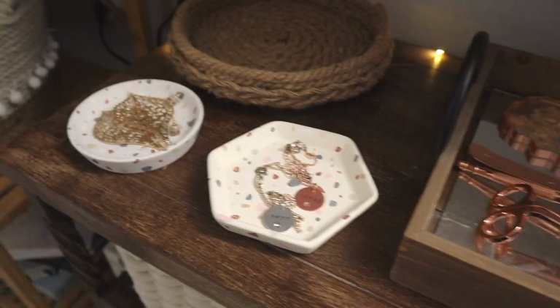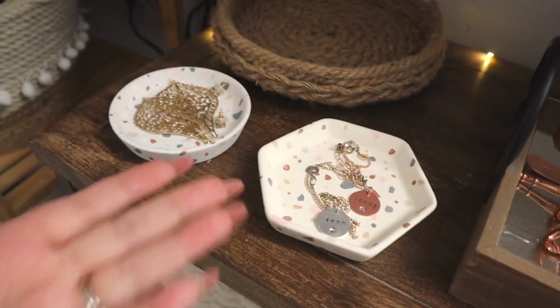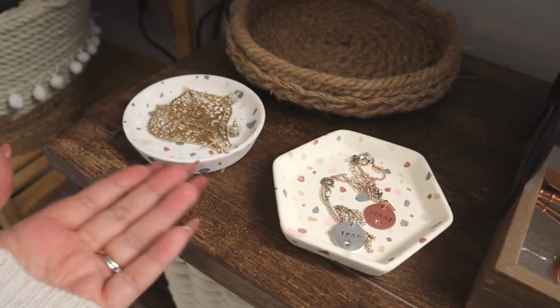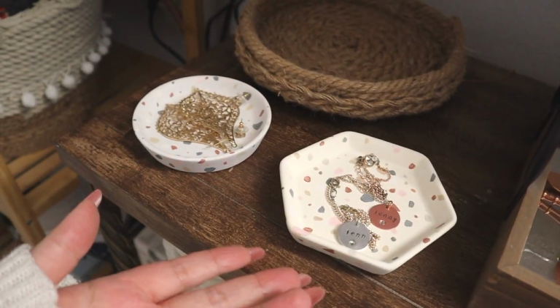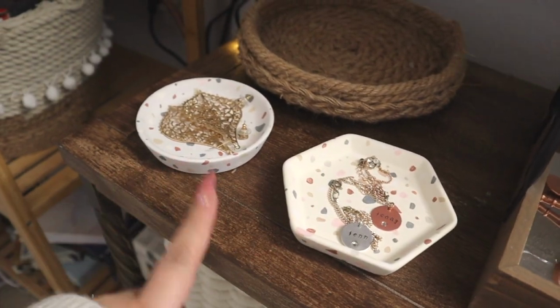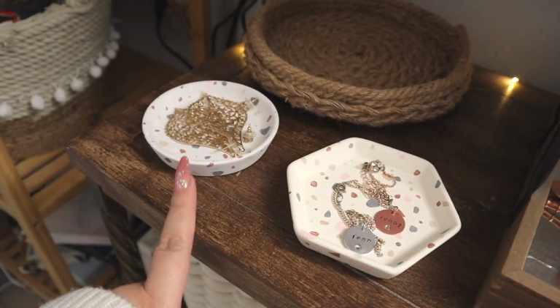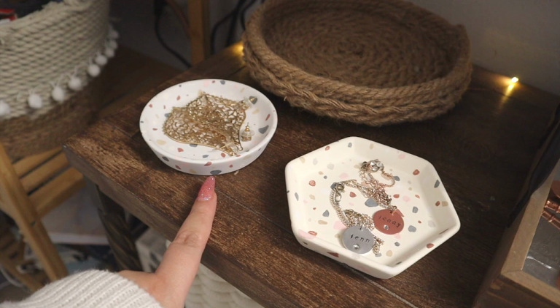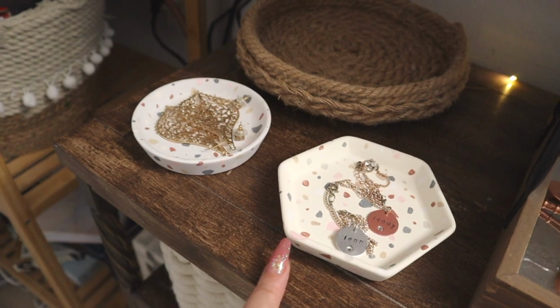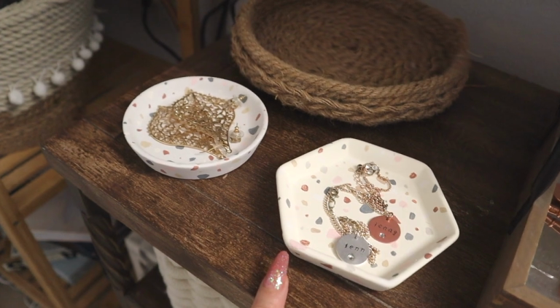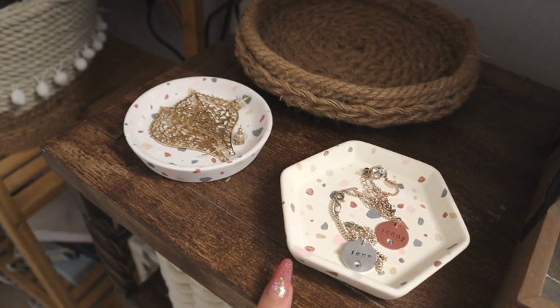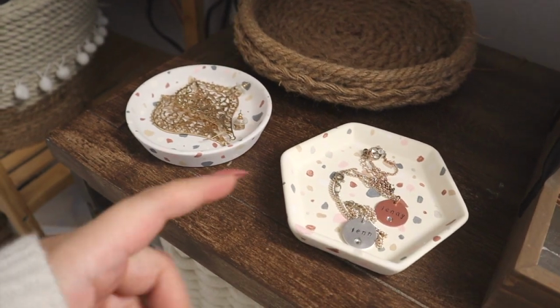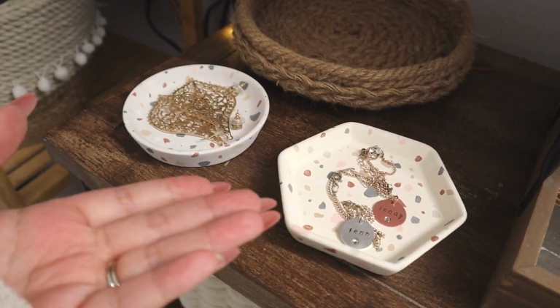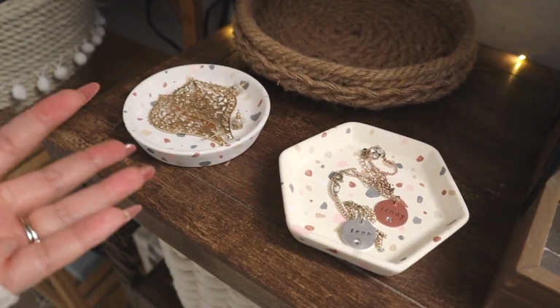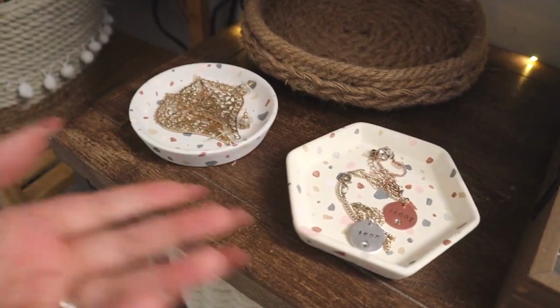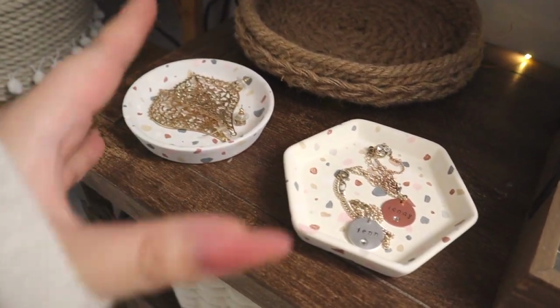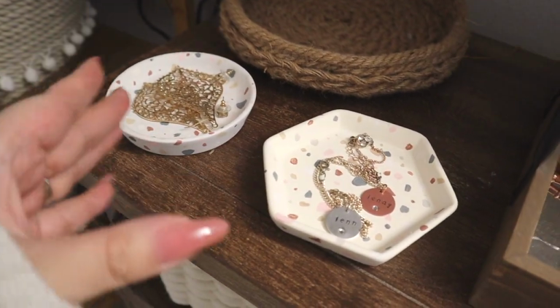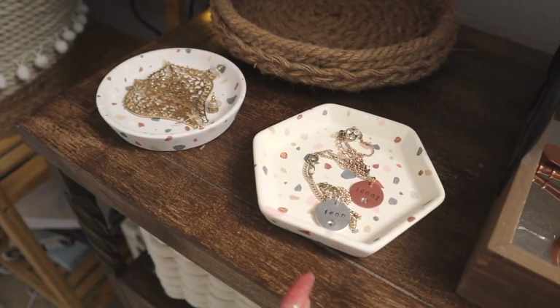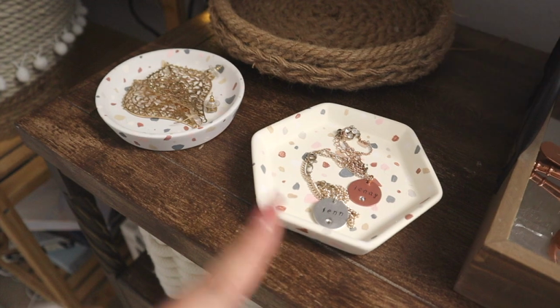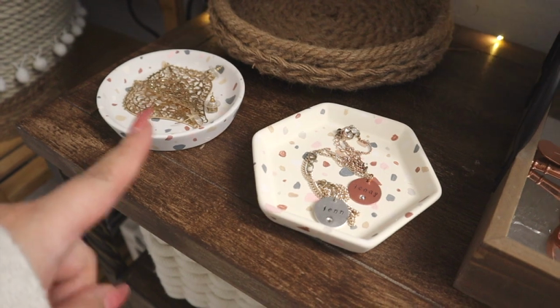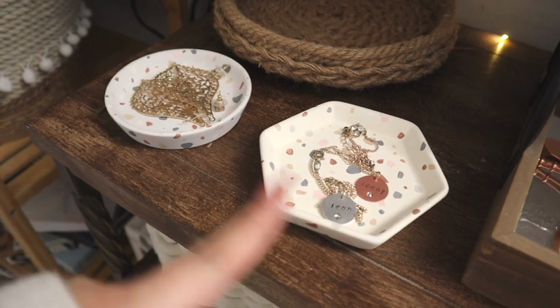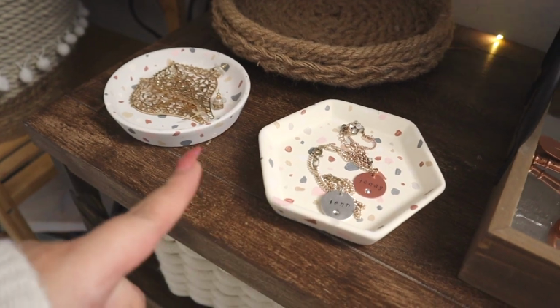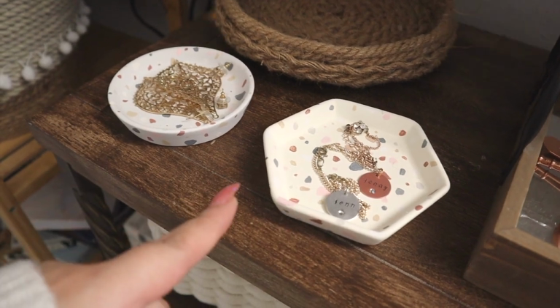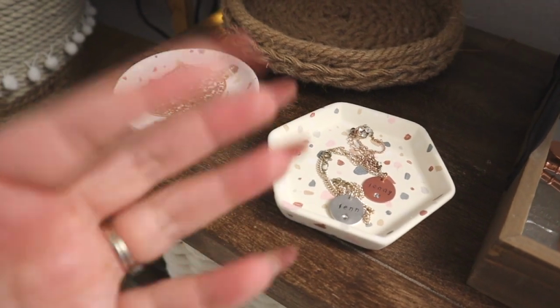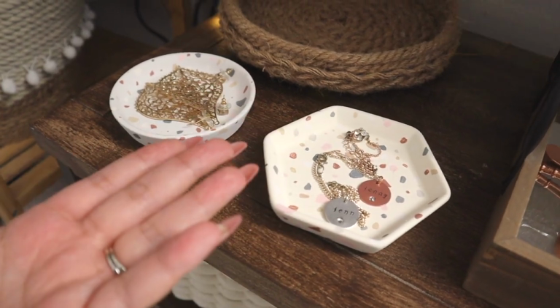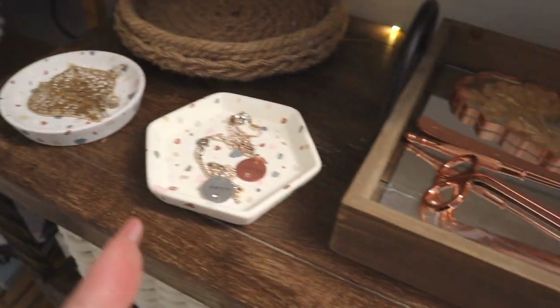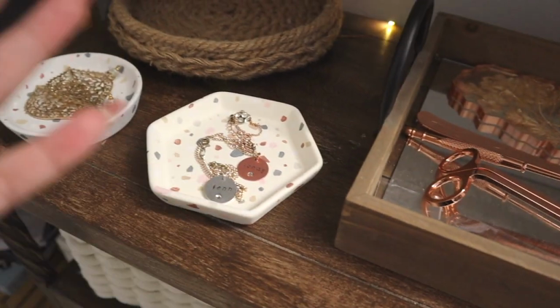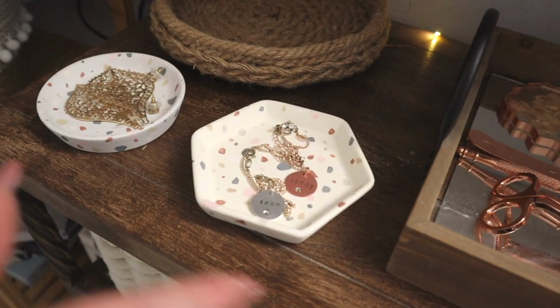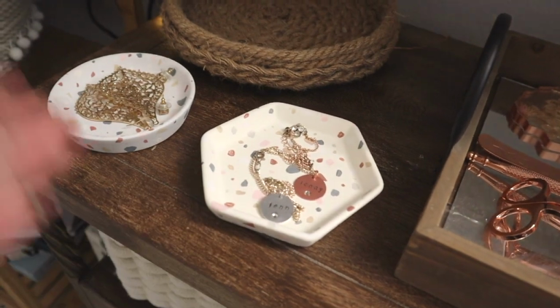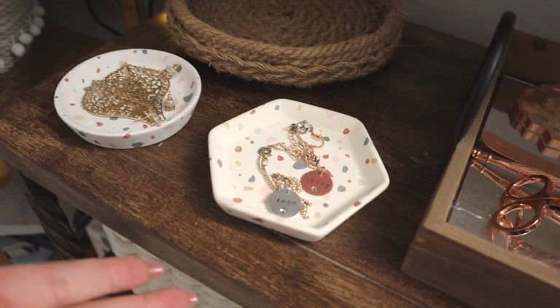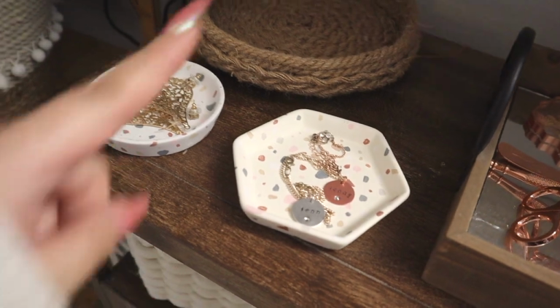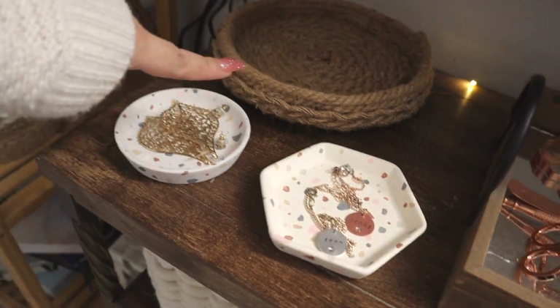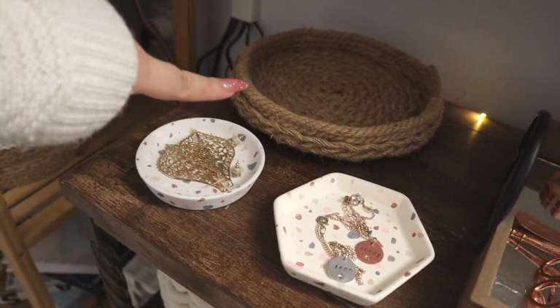Now we have these little trays that I made in my last DIY video. I painted them to look like a terrazzo design — I don't know what these are called, but I thought they were really cute to add some color into this area. And I made that tray as well.